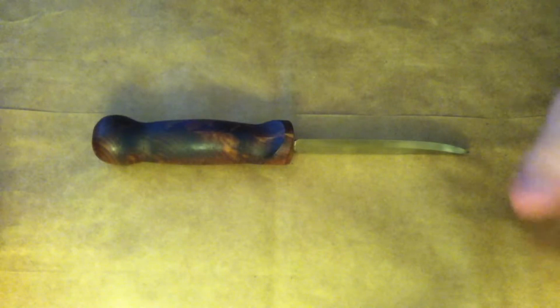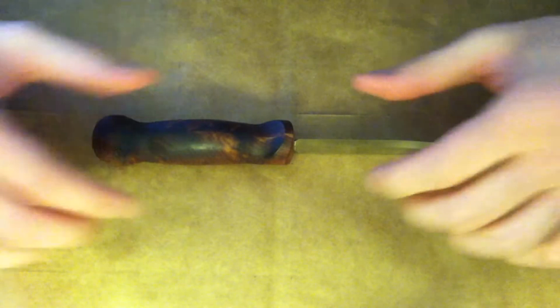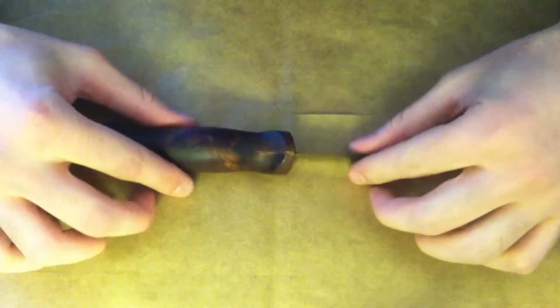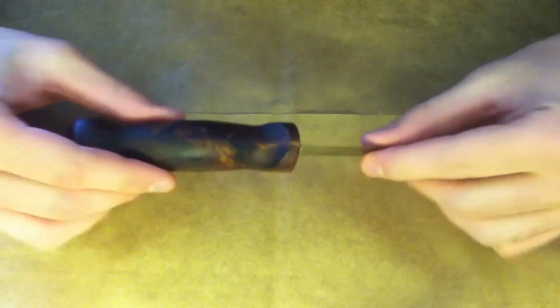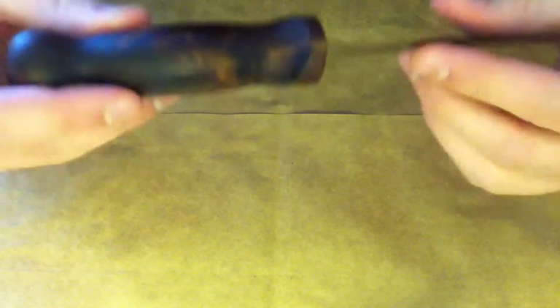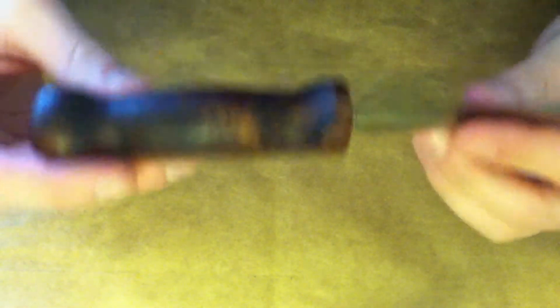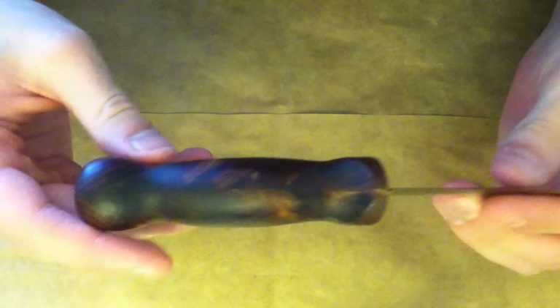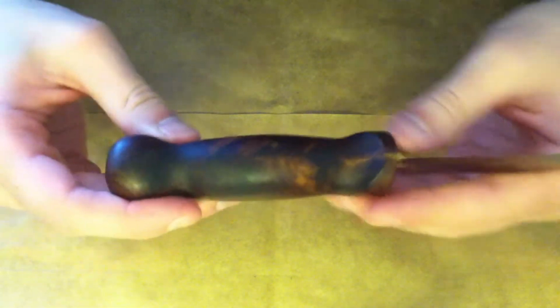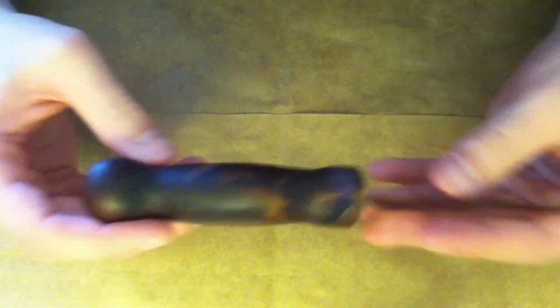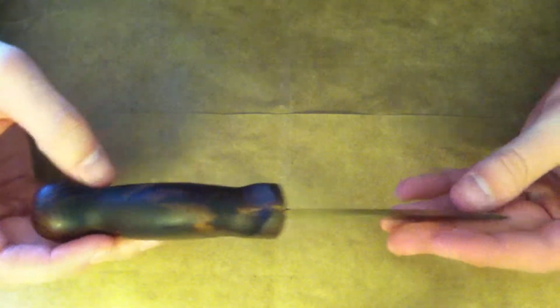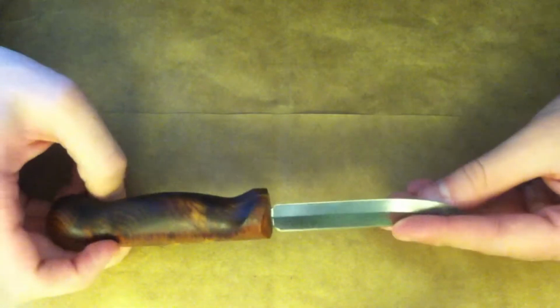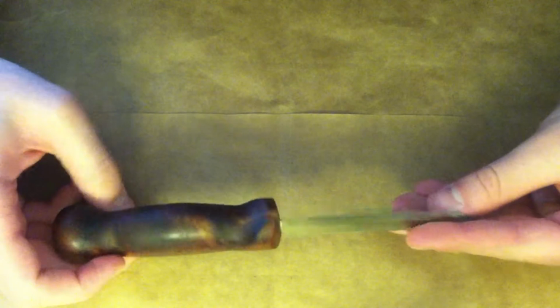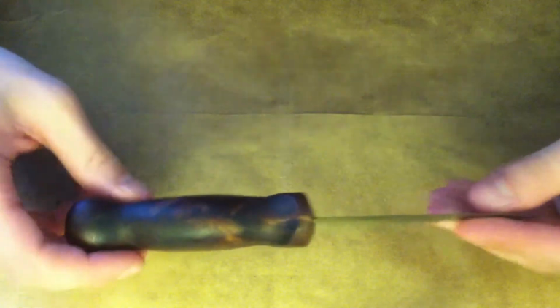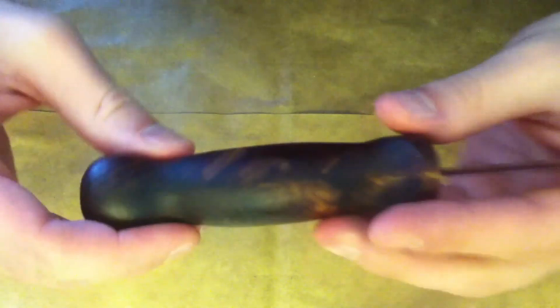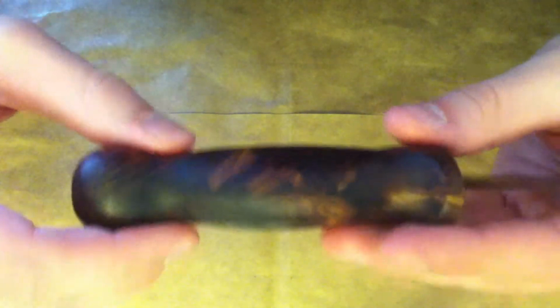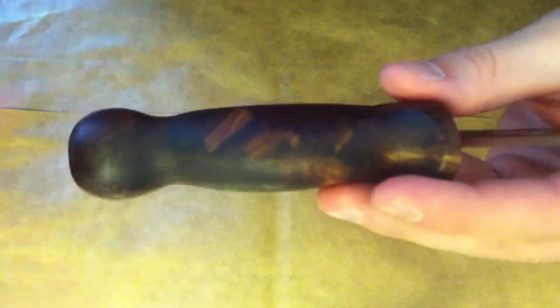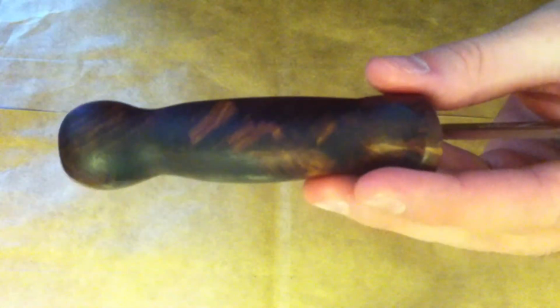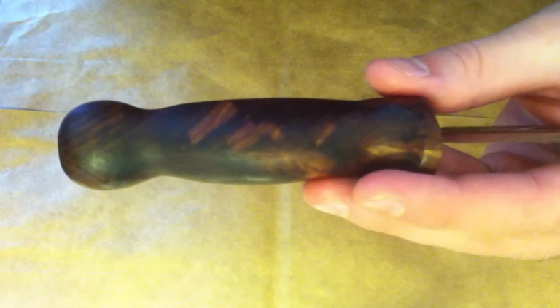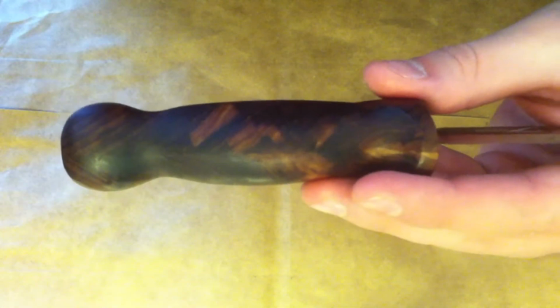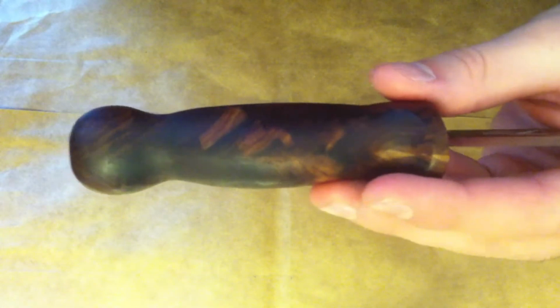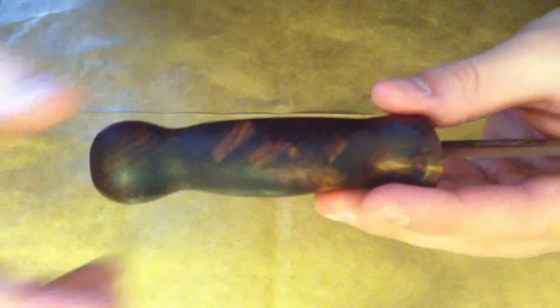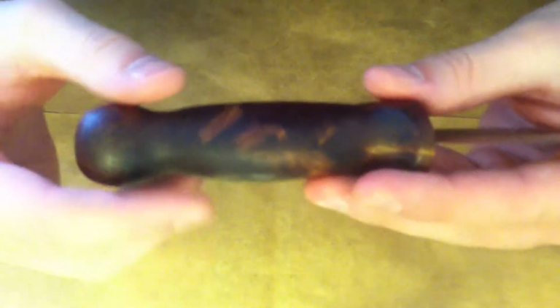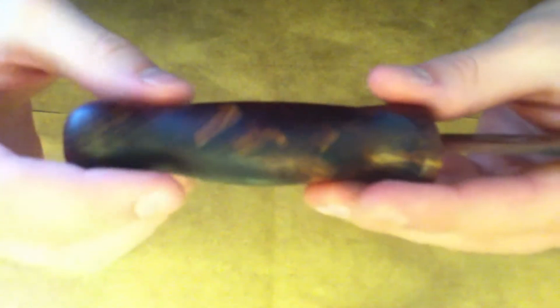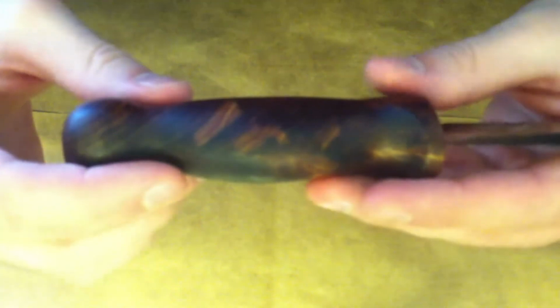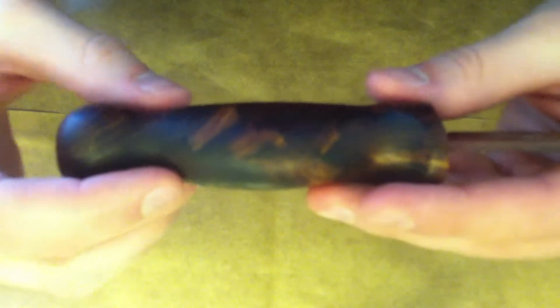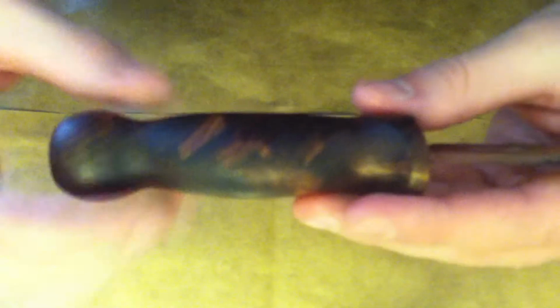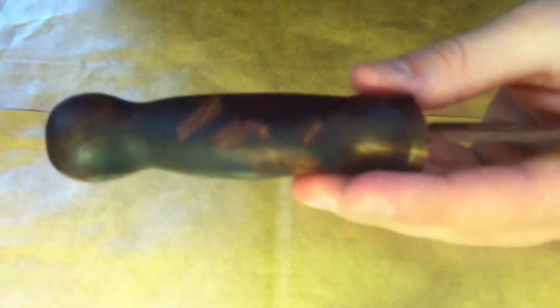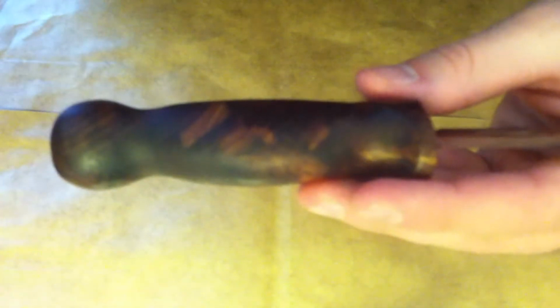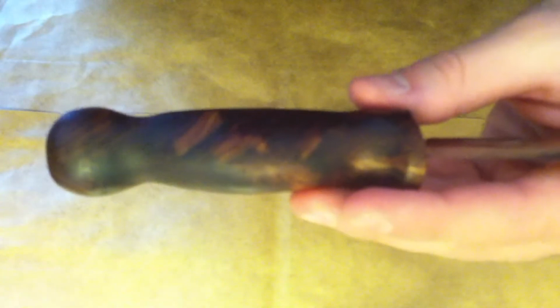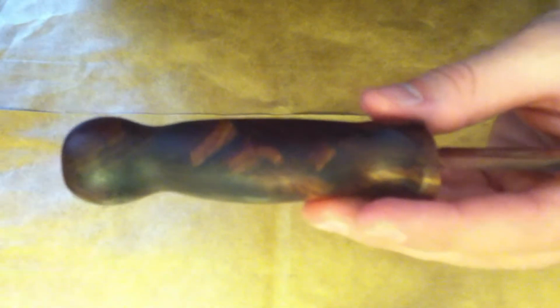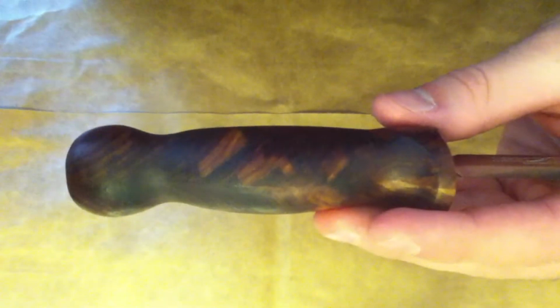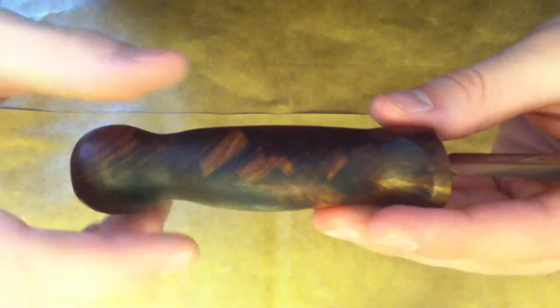What's going on guys, so today I wanted to show you my finished Mora handle. Let me just show you a close-up first so you can take a look at it, and hopefully the camera will focus — there we go.